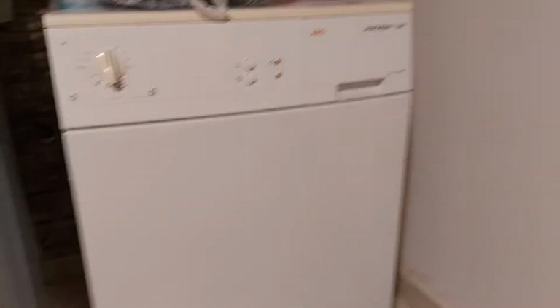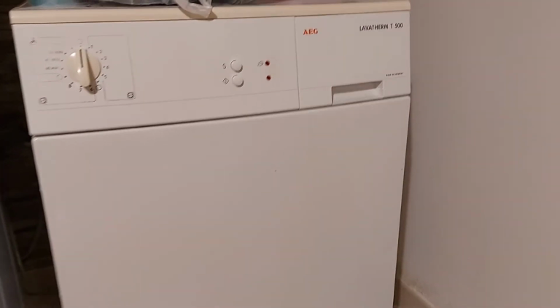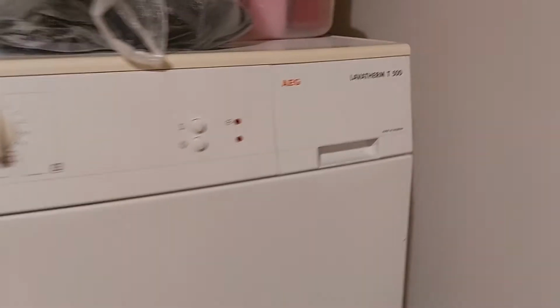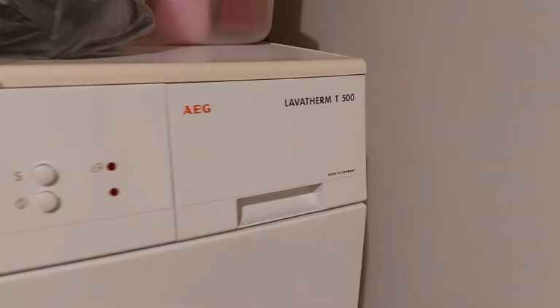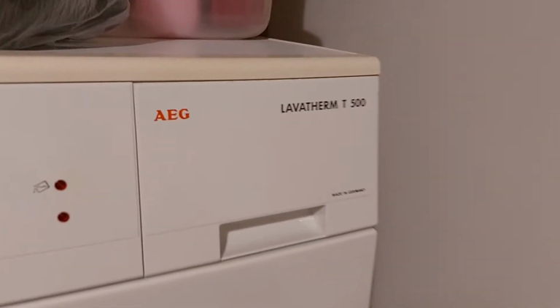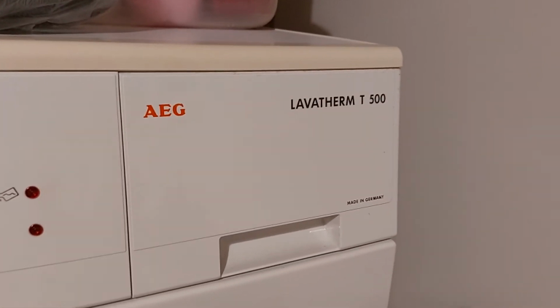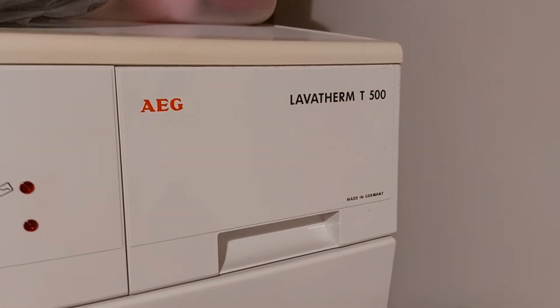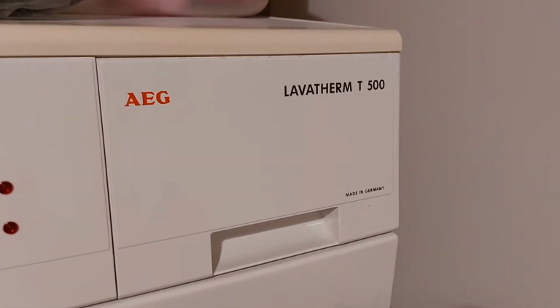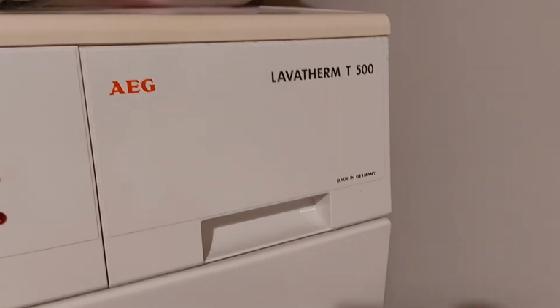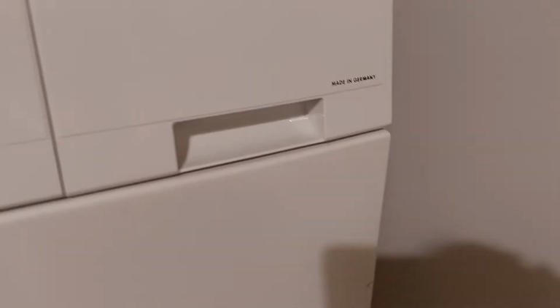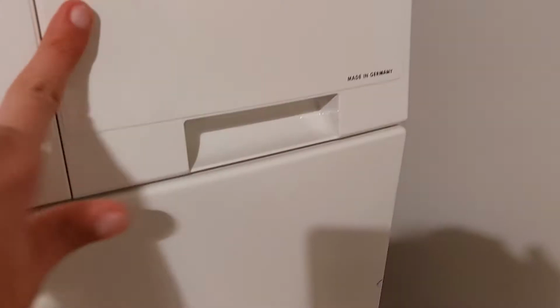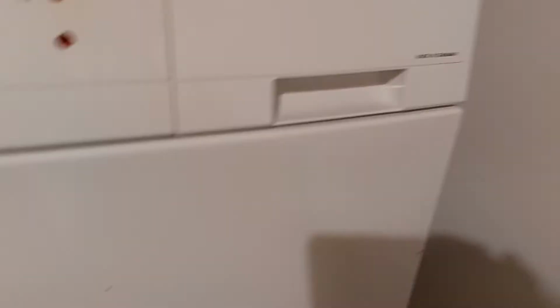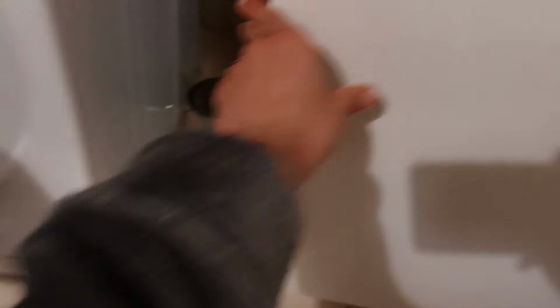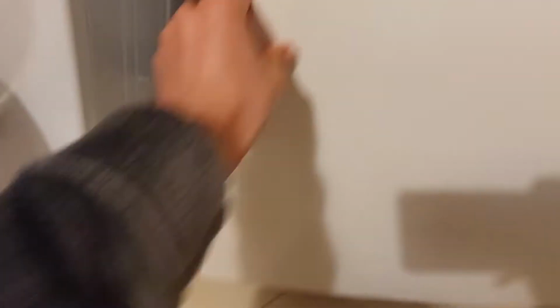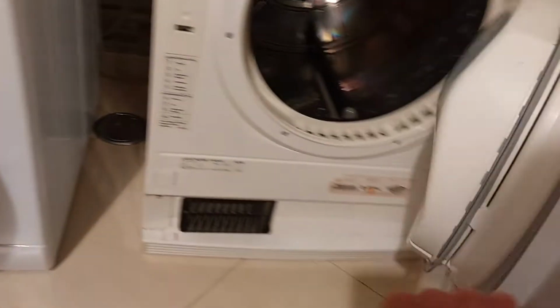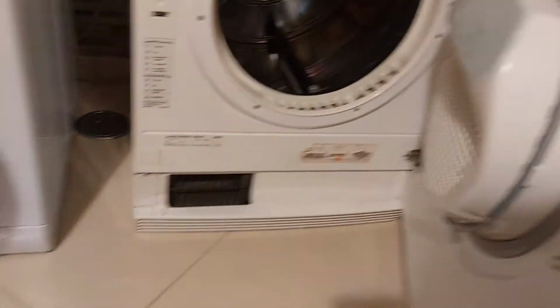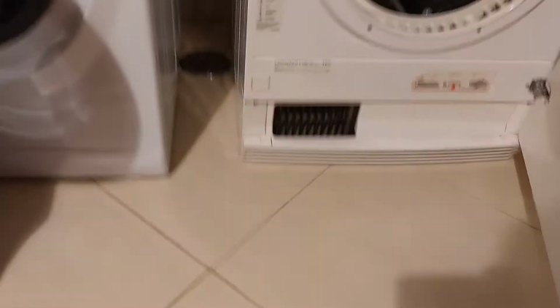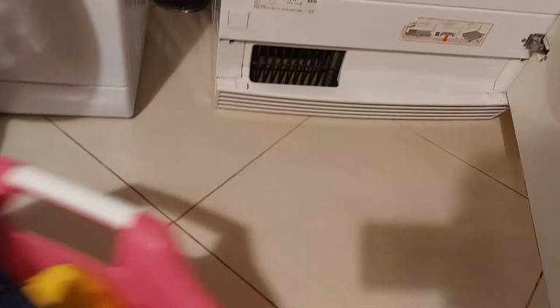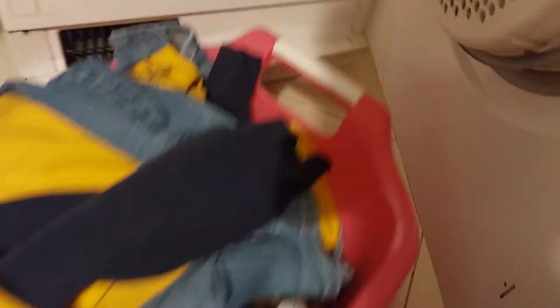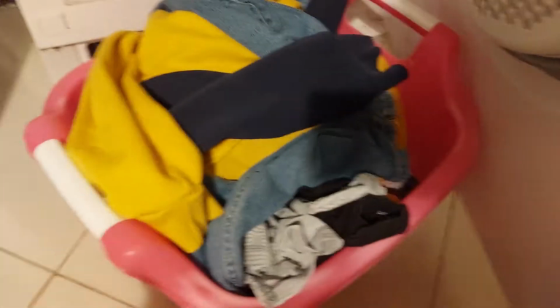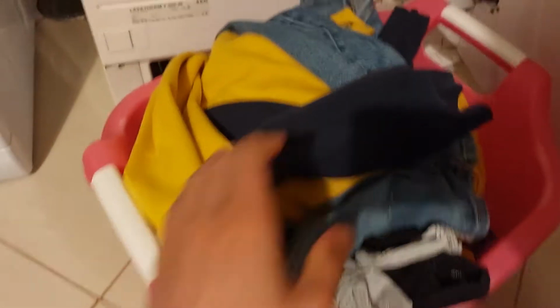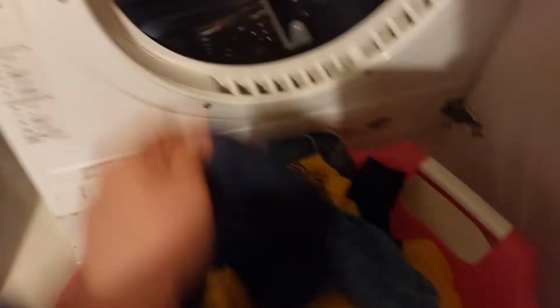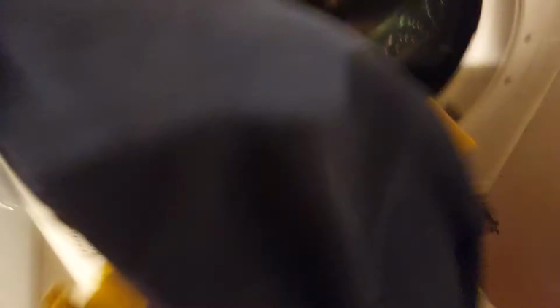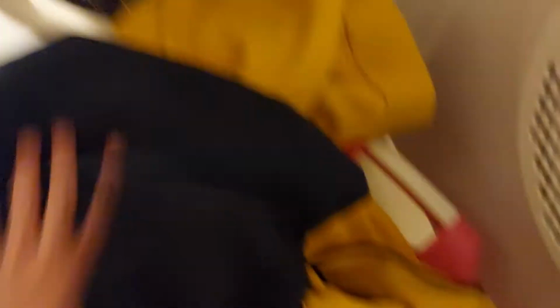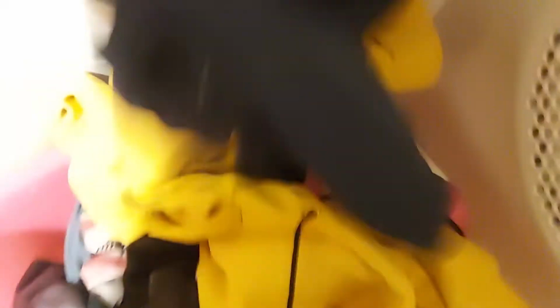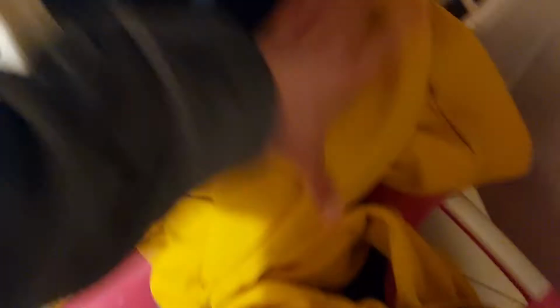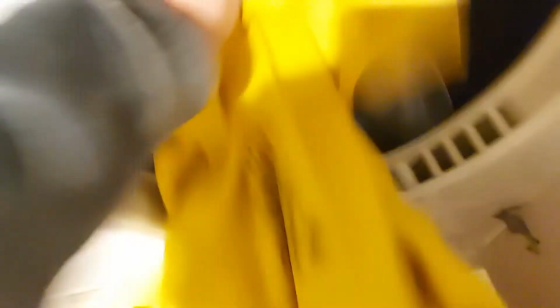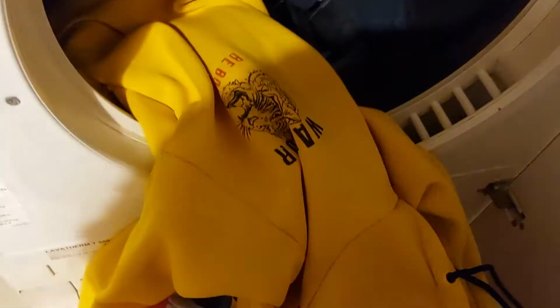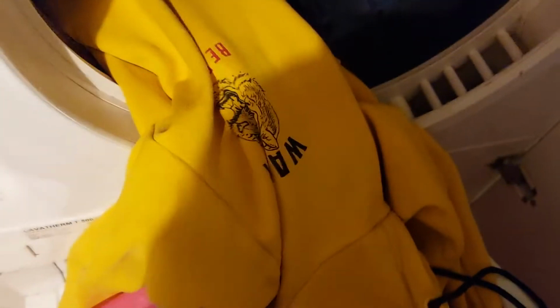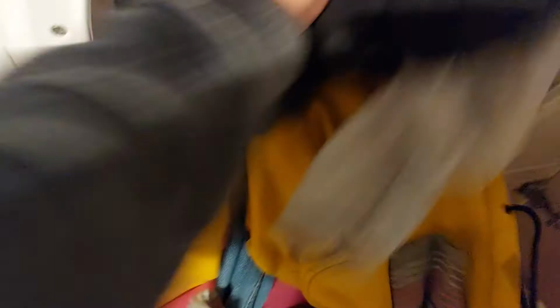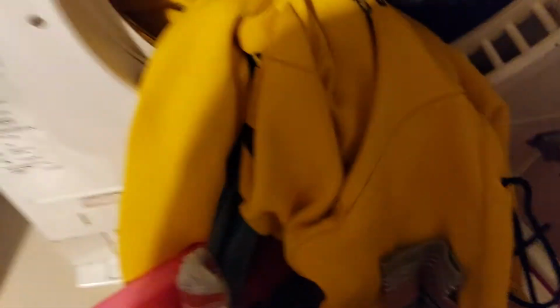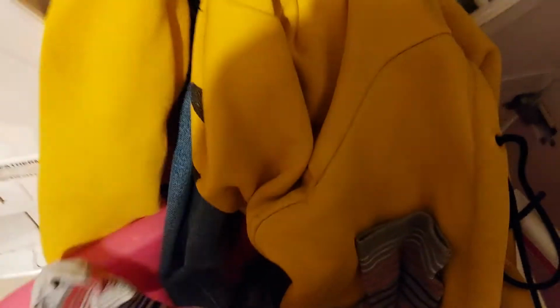This is the first time I'm going to use this AEG tumble dryer in 2022. Let's open this up. Now bear in mind this is really noisy. This is just to heat up, so I'm going to put all the clothes inside the tumble dryer like so.